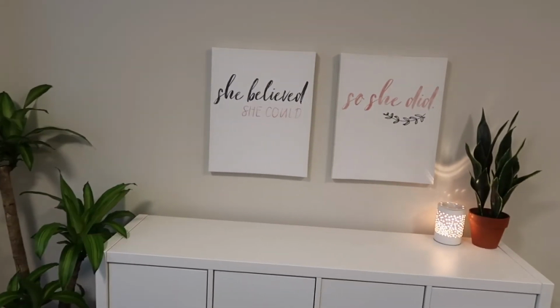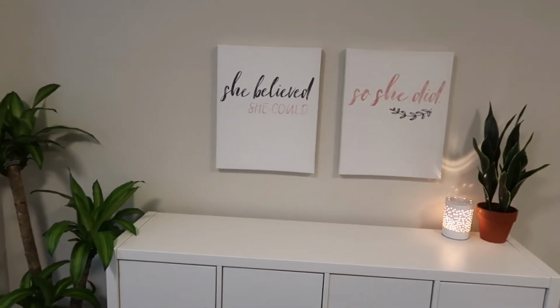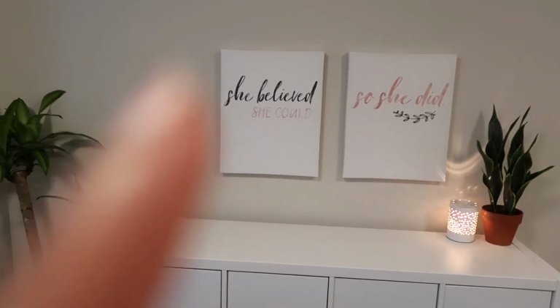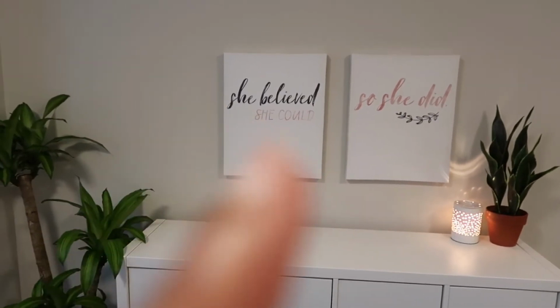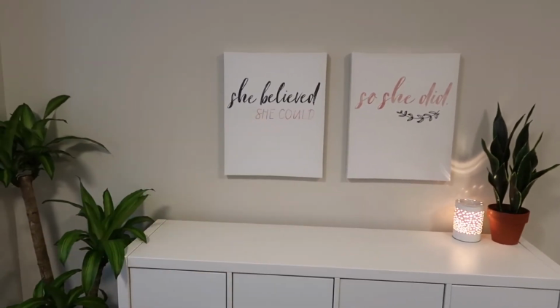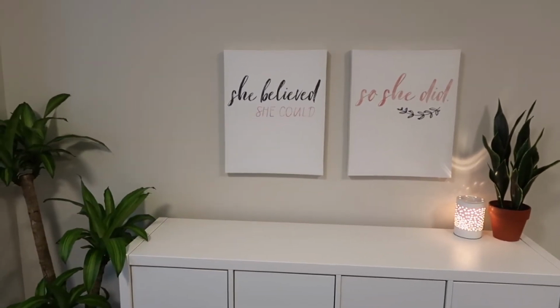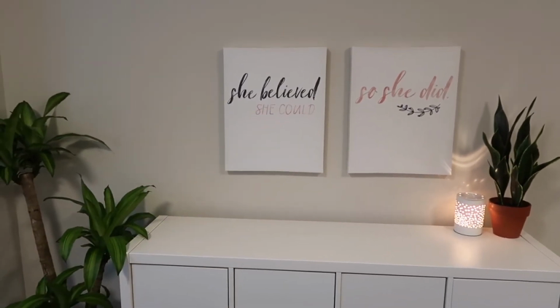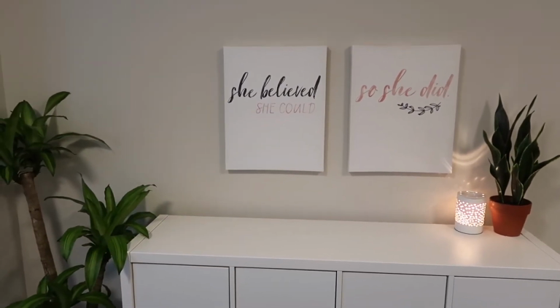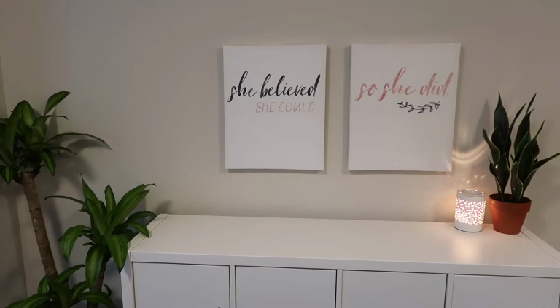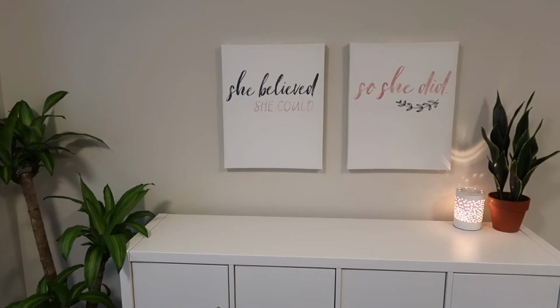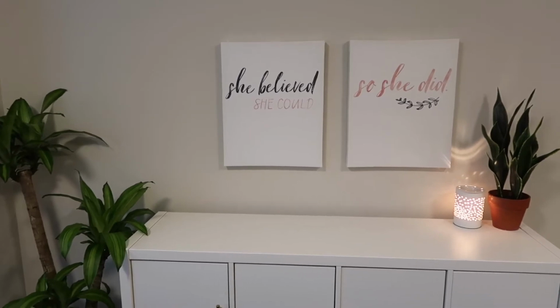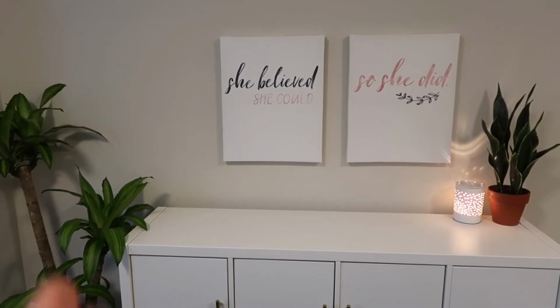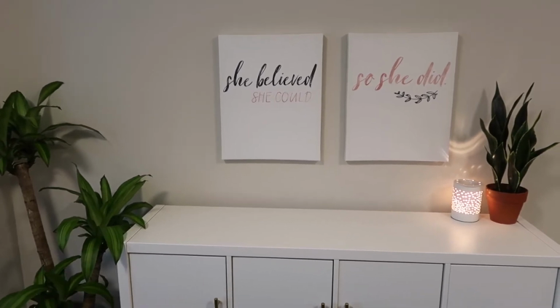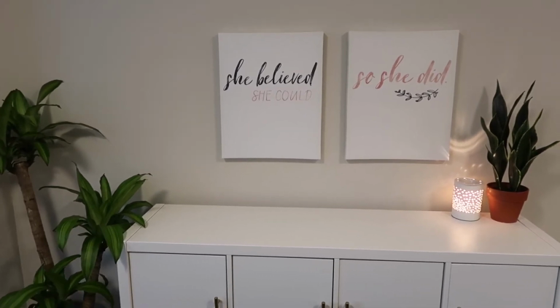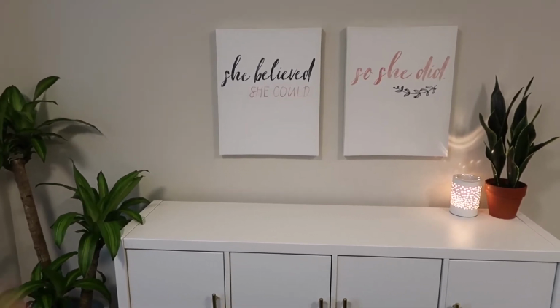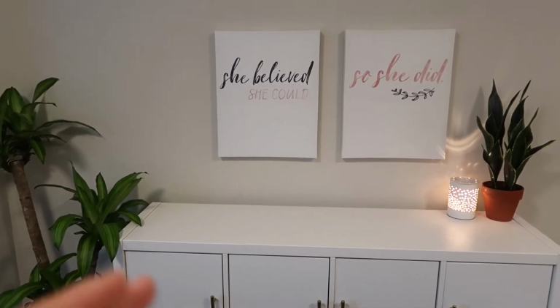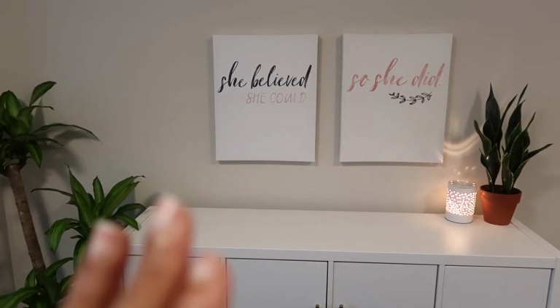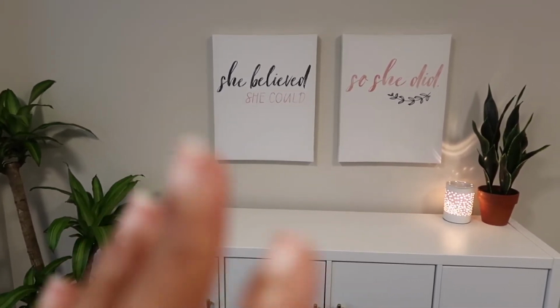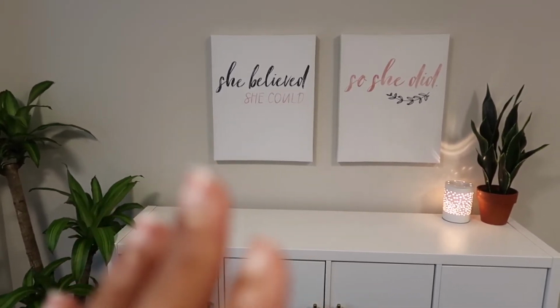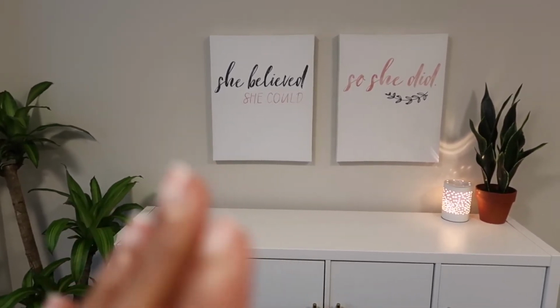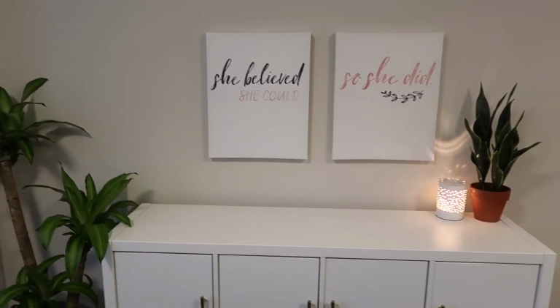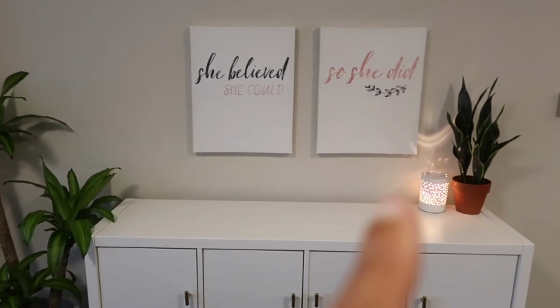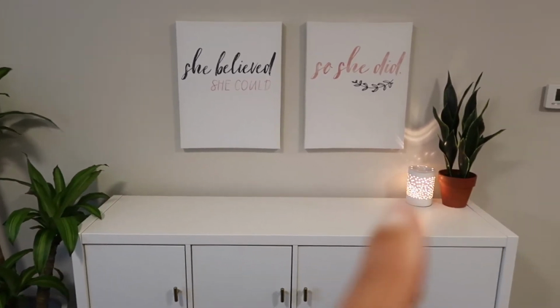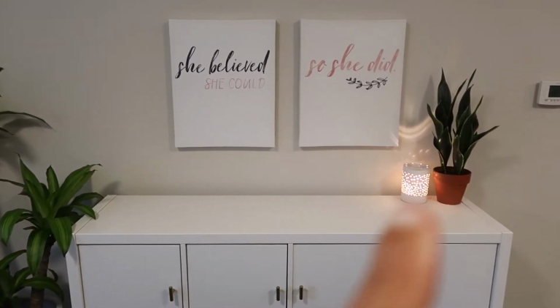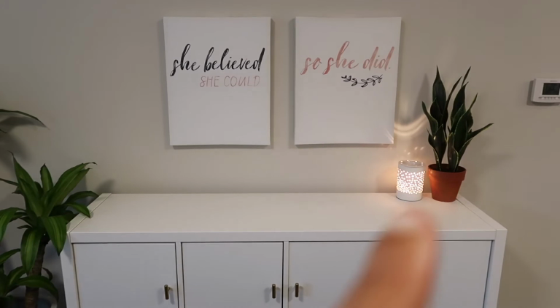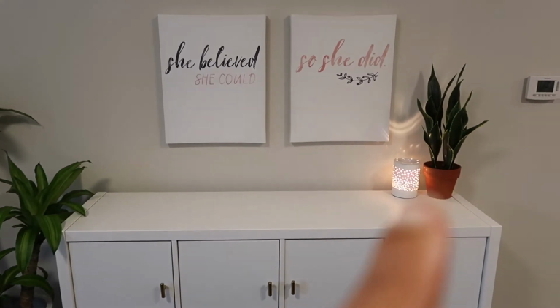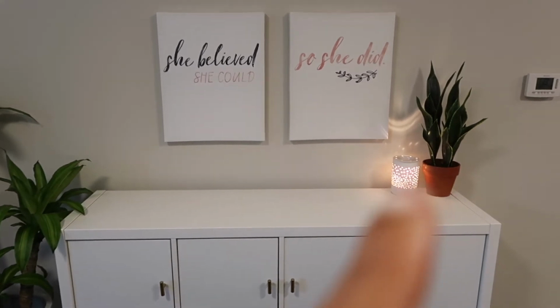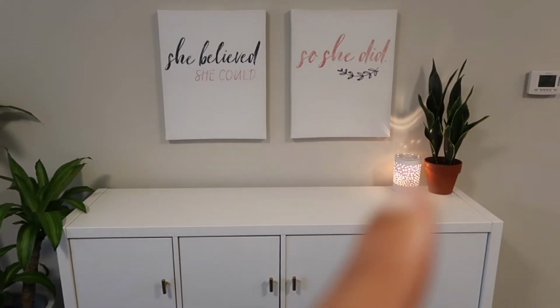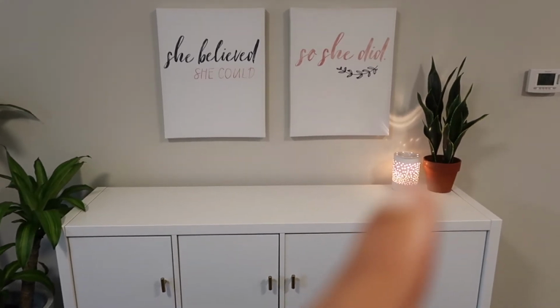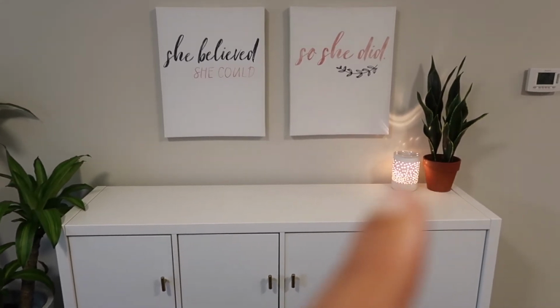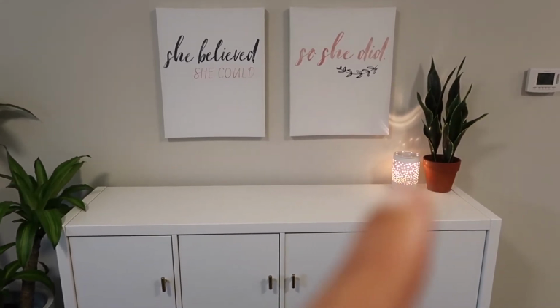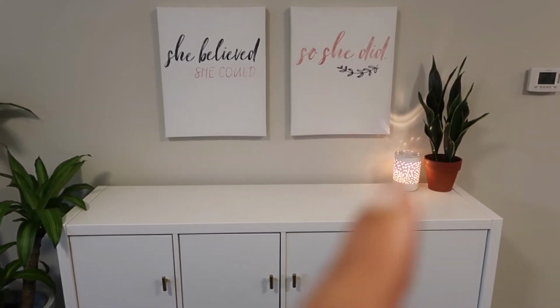I have 'she believed she could so she did' - this used to be above my bed in my room but I upgraded. Those are from Hobby Lobby. That little wax warmer is from Amazon.